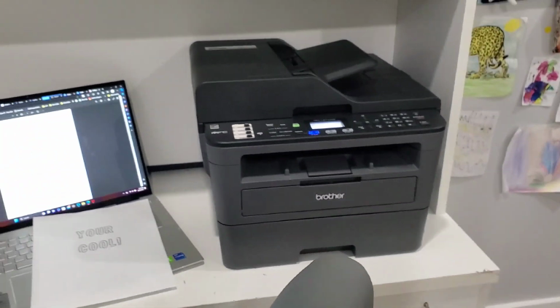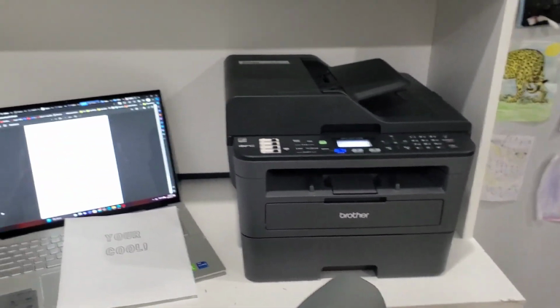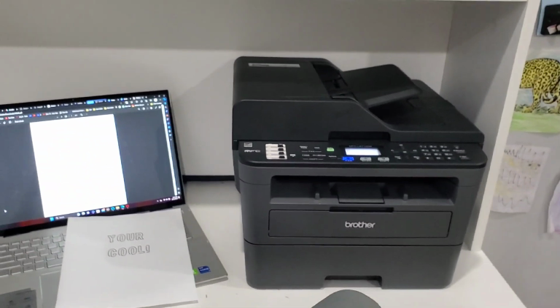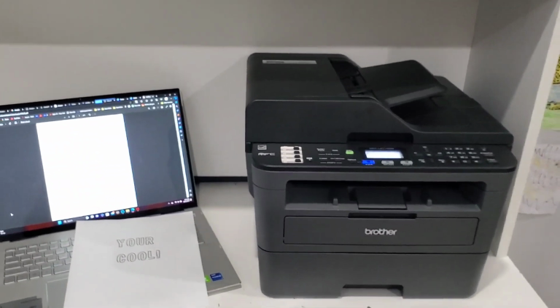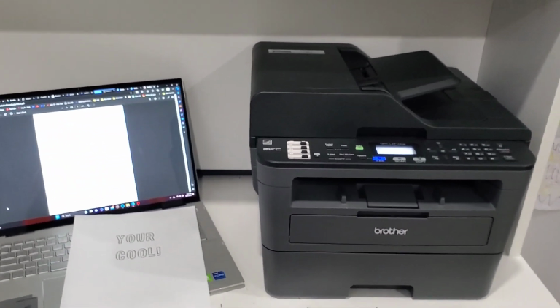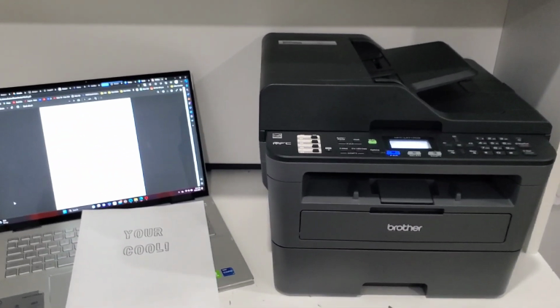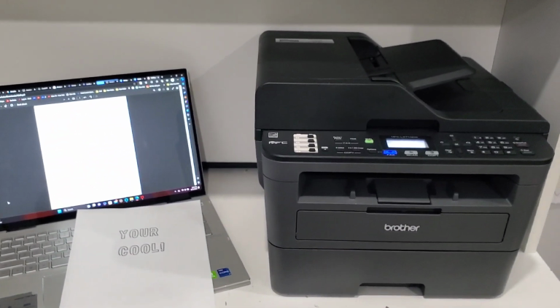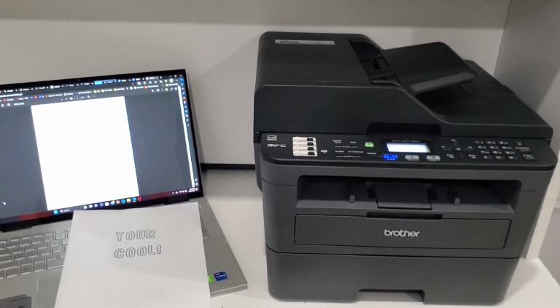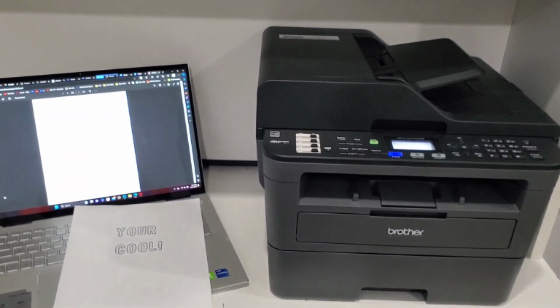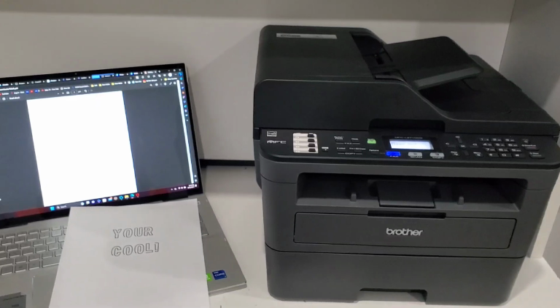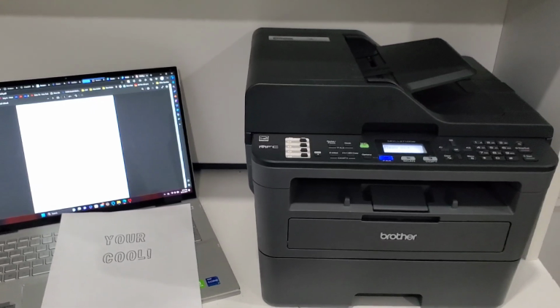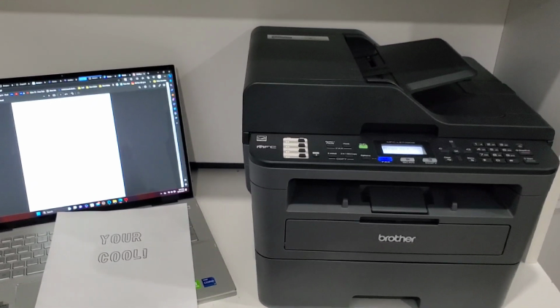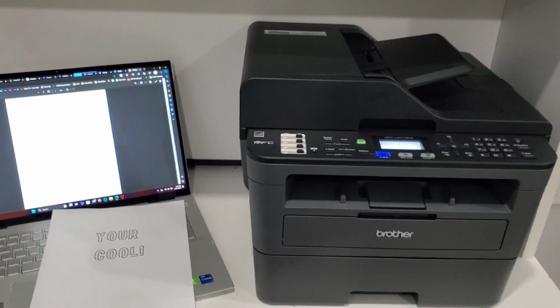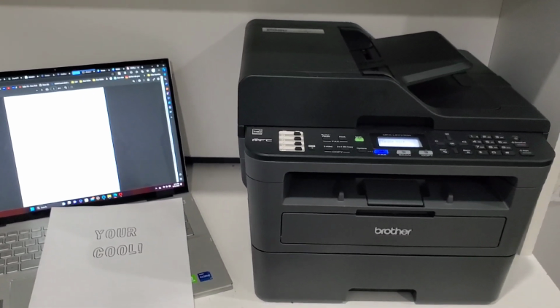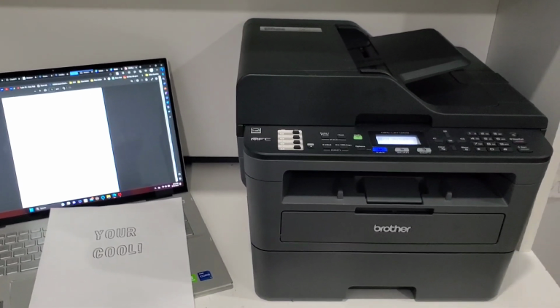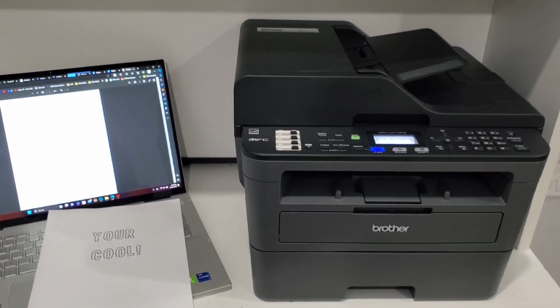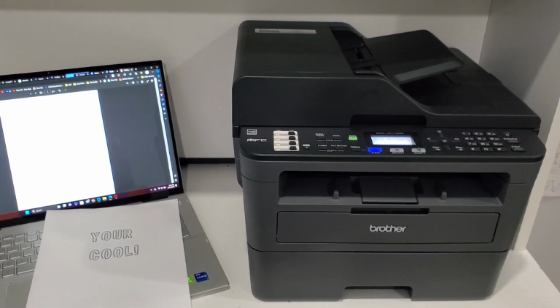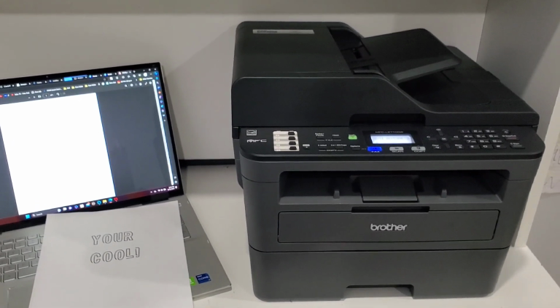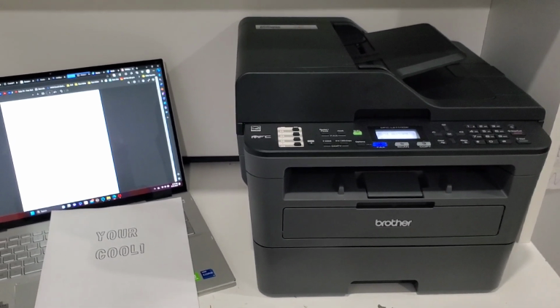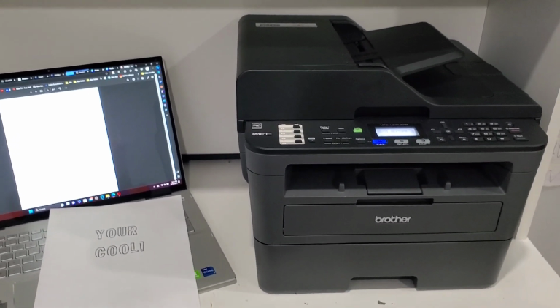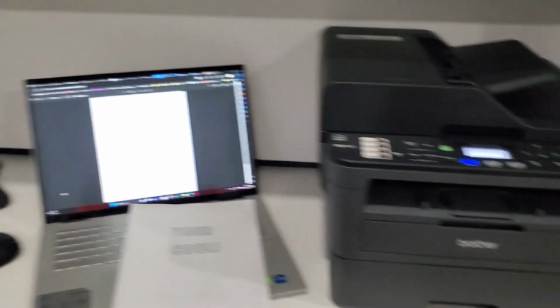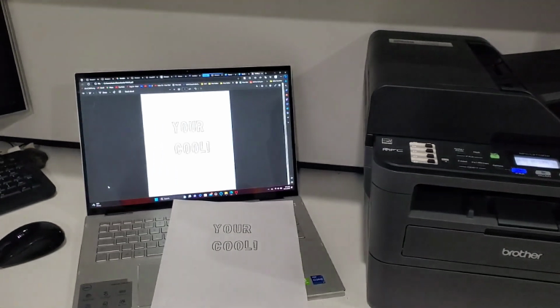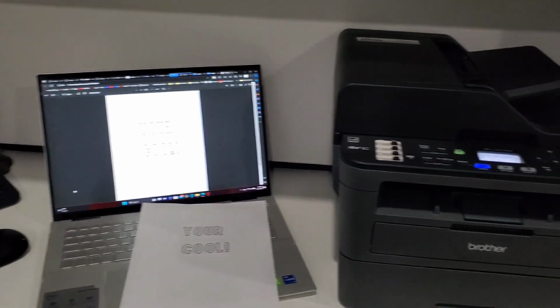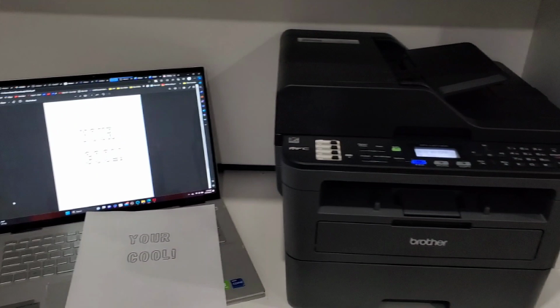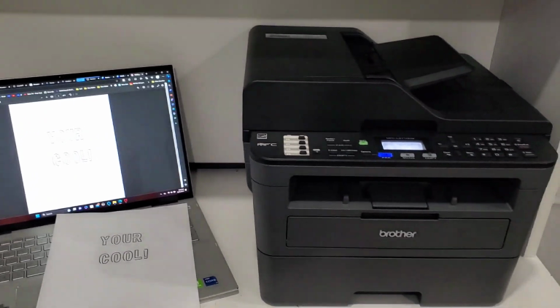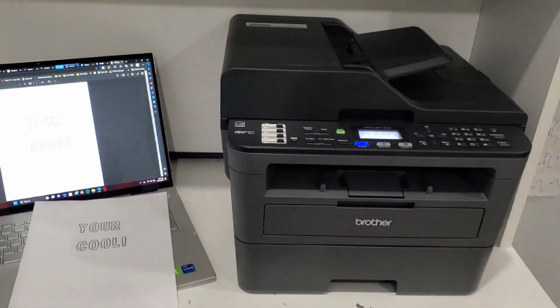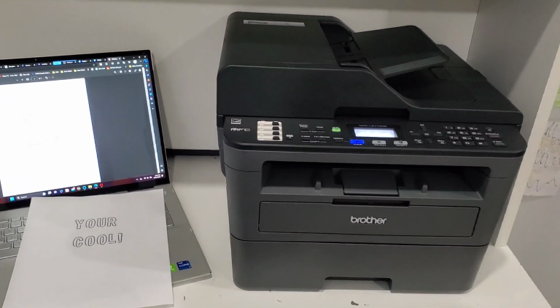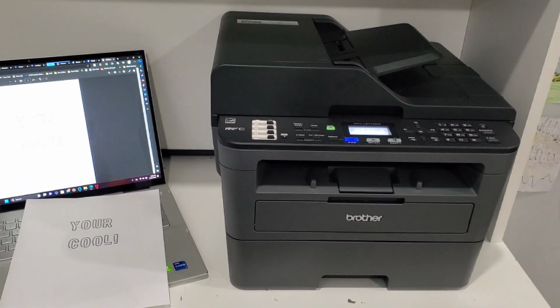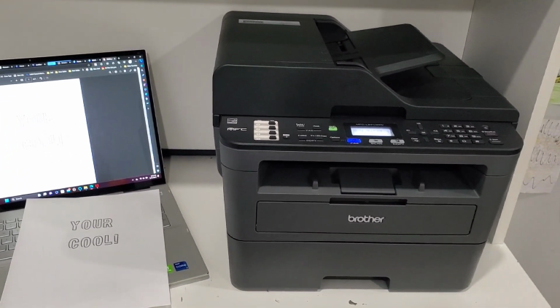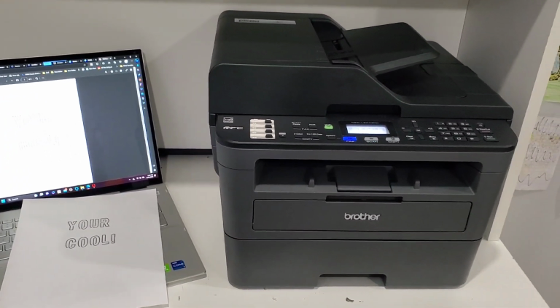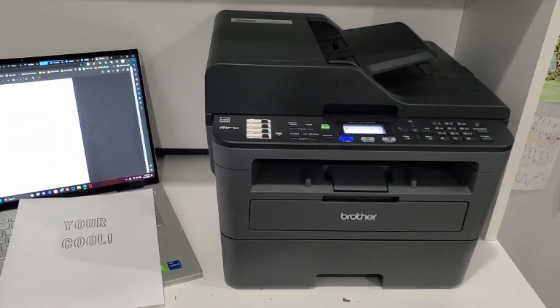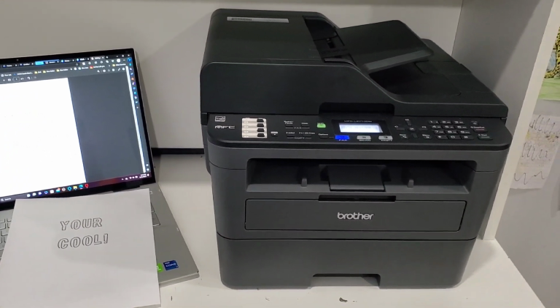That's the main stuff about this printer. It works amazingly, super reliable. I love it — it's connected to all our phones, so we can print anything from our phones, laptops, or desktops. Amazing printer.